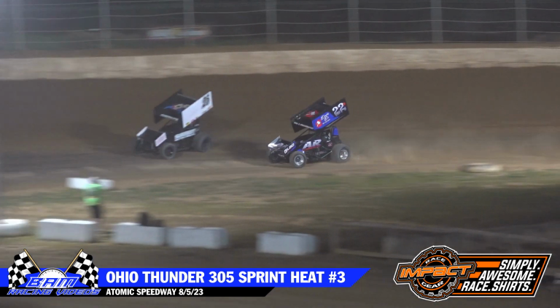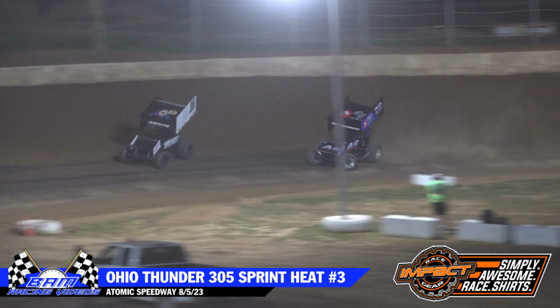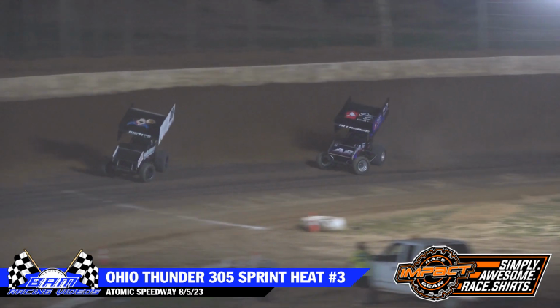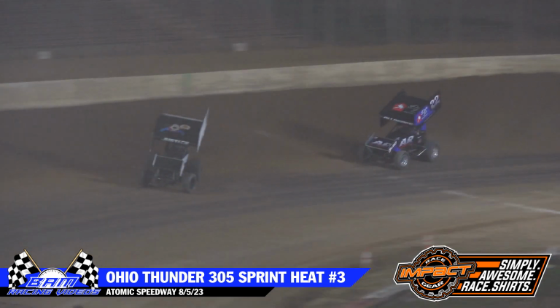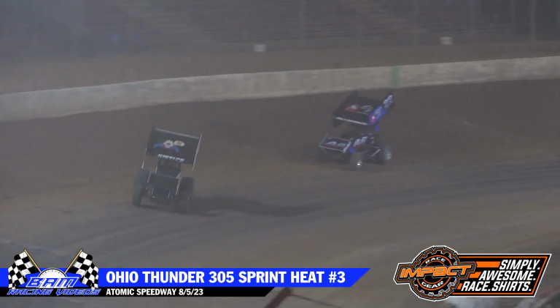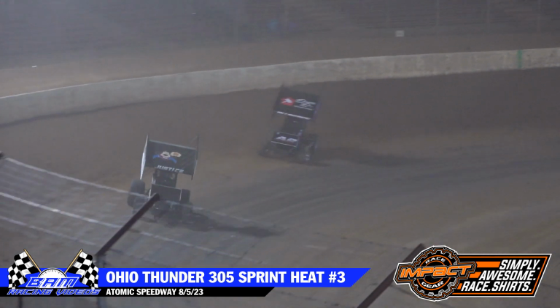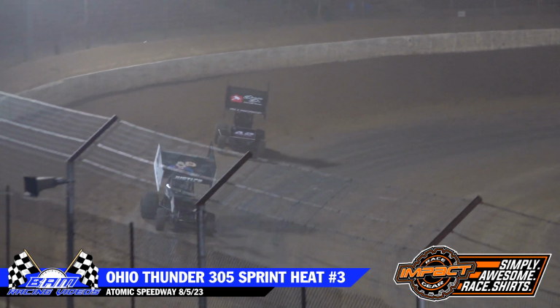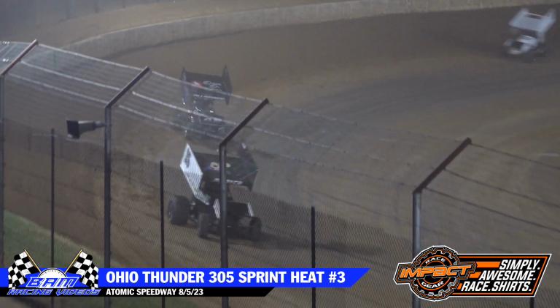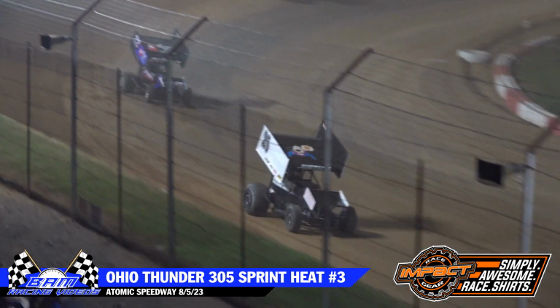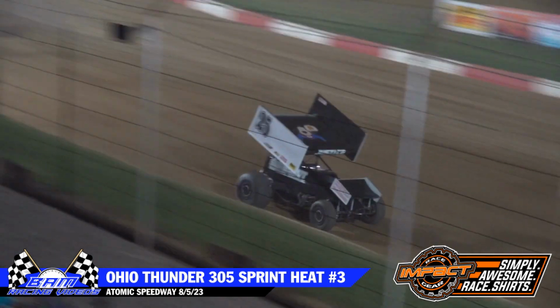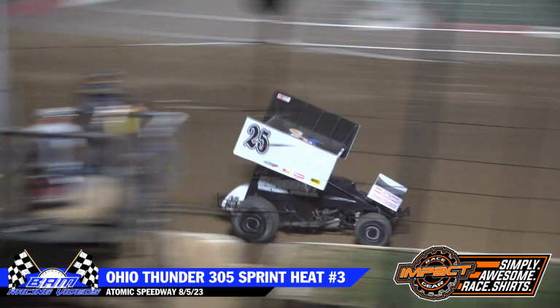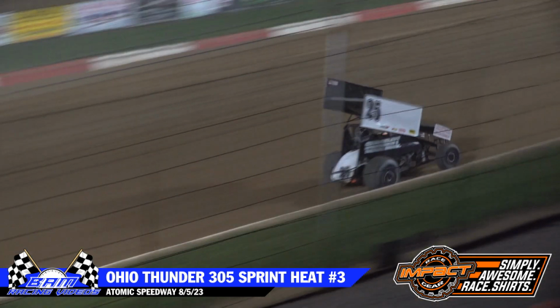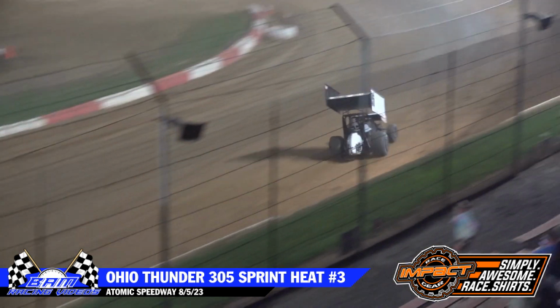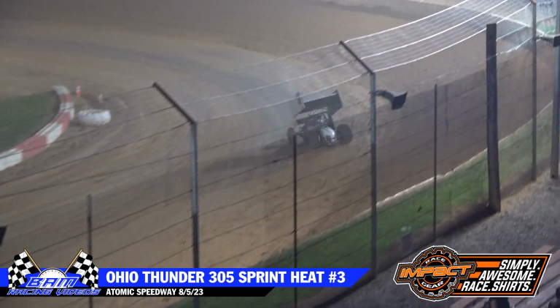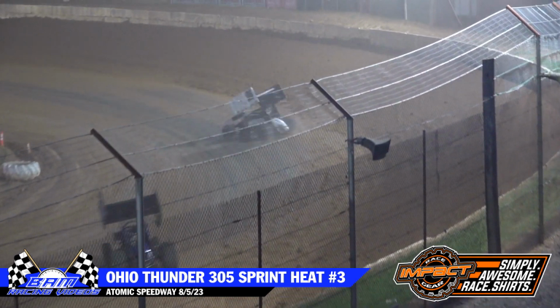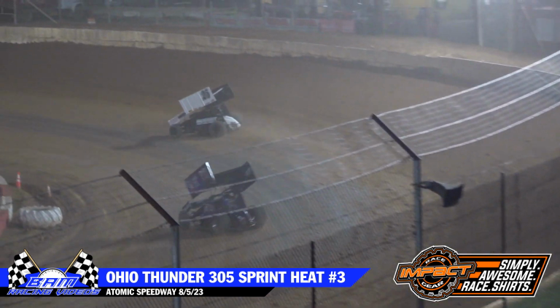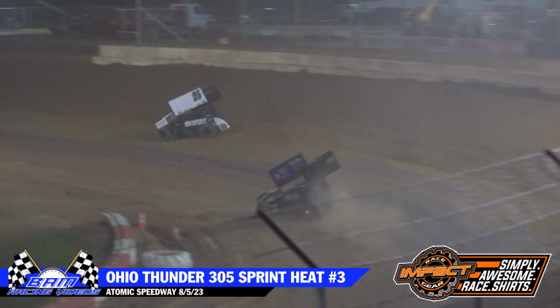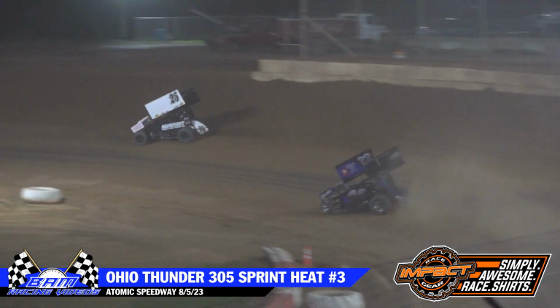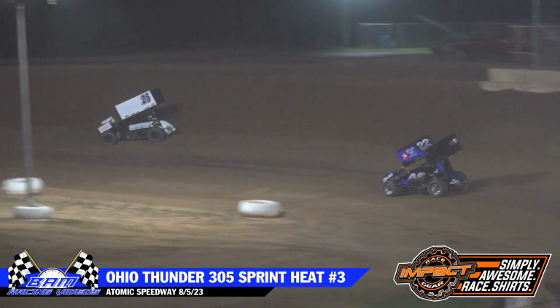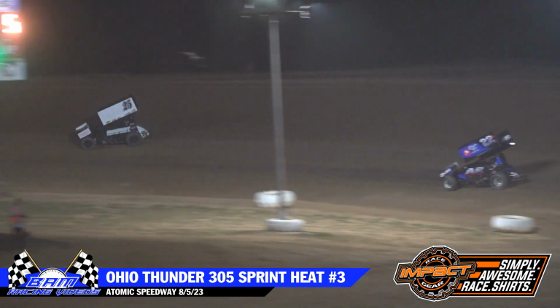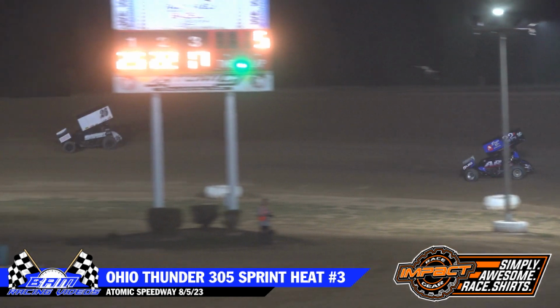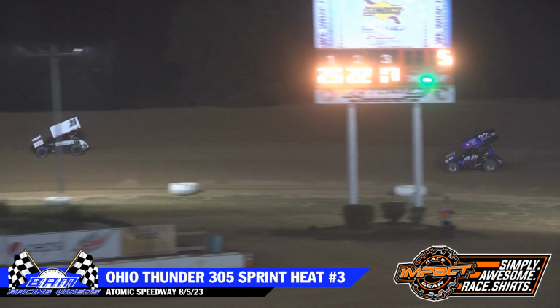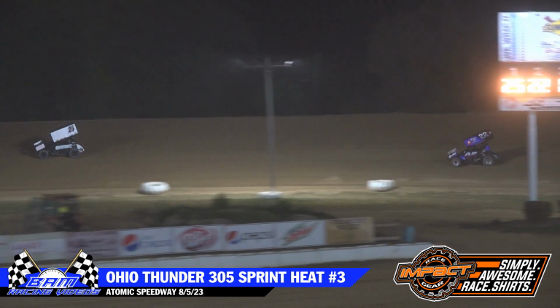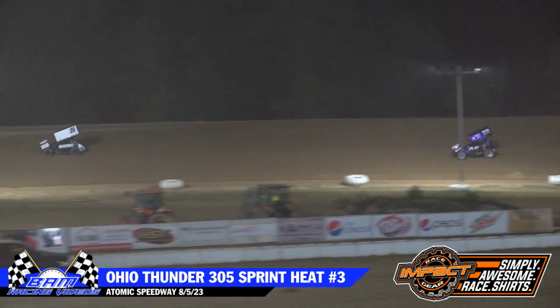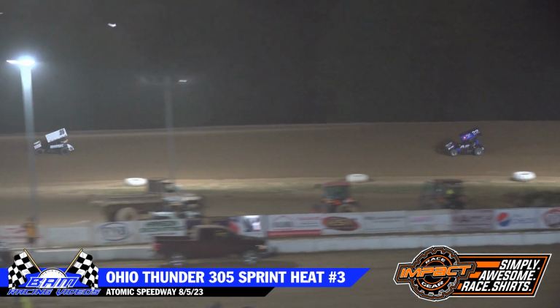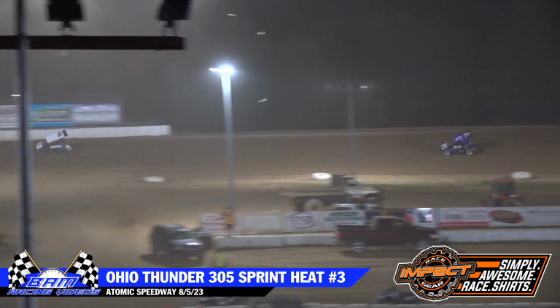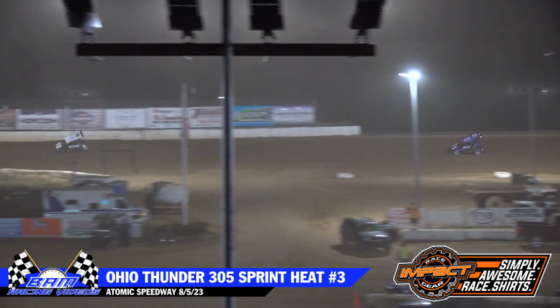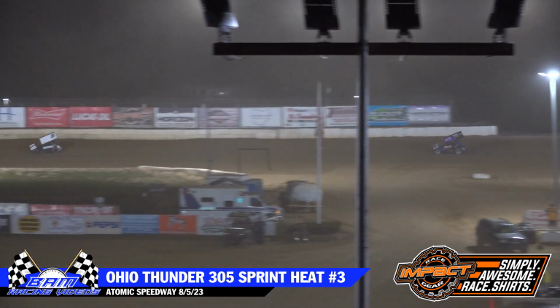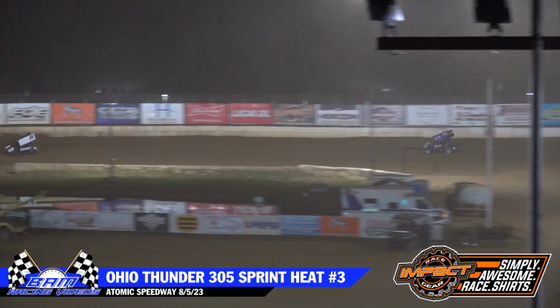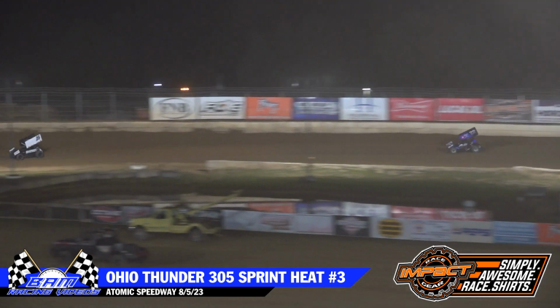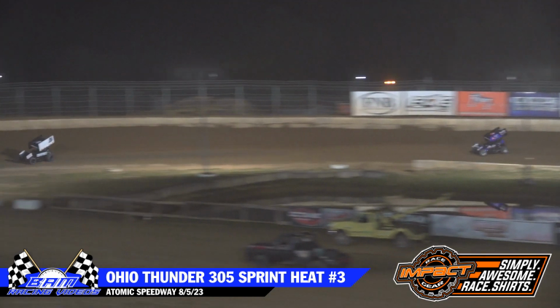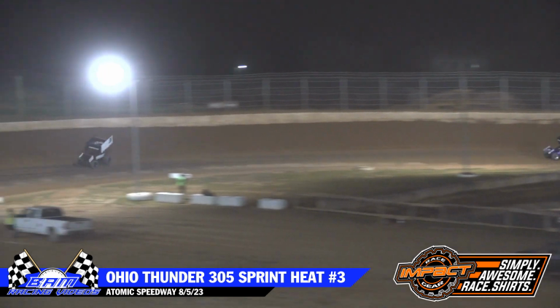Dylan Baldwin. Here comes Hildebrand now — that 00 car — gets a little bit of a bobble, loses some momentum right there in the middle of three and four. Three laps to go: Steve Watts, Dylan Baldwin, Michael Hildebrand, Brad Graves.